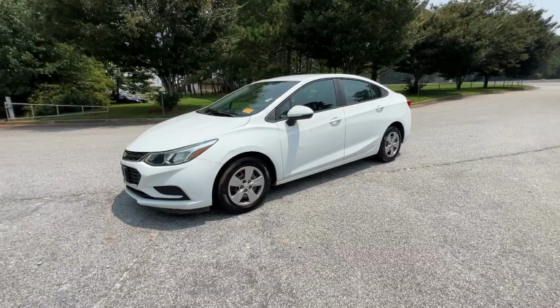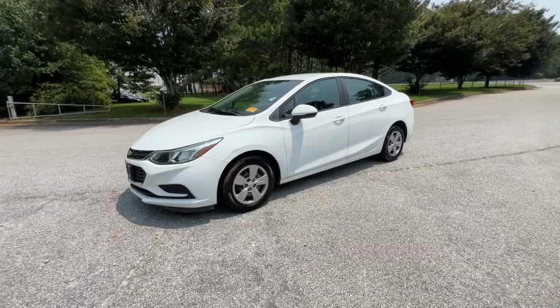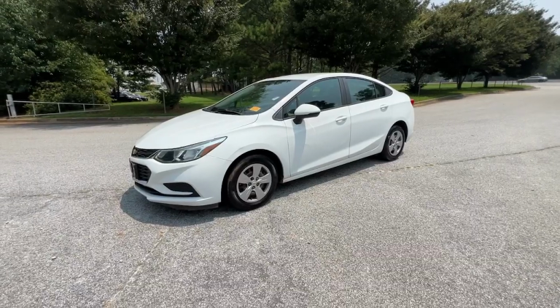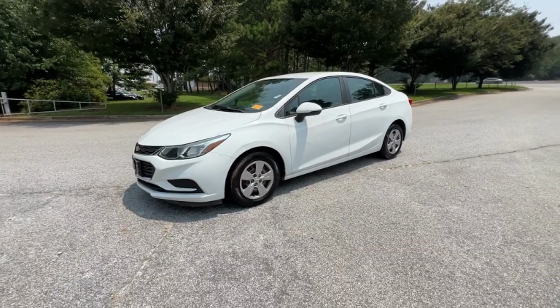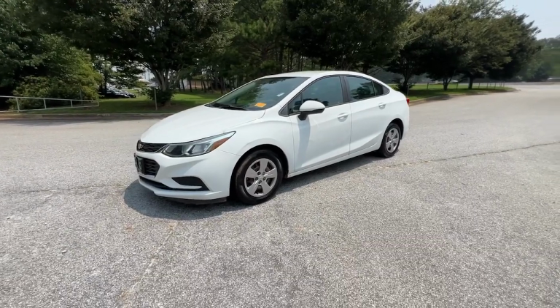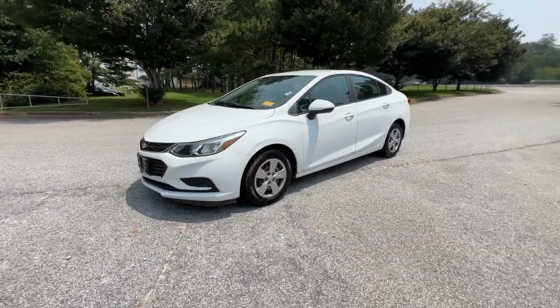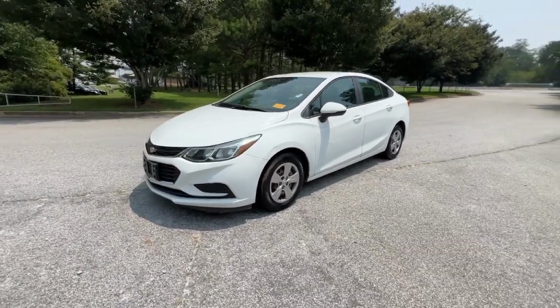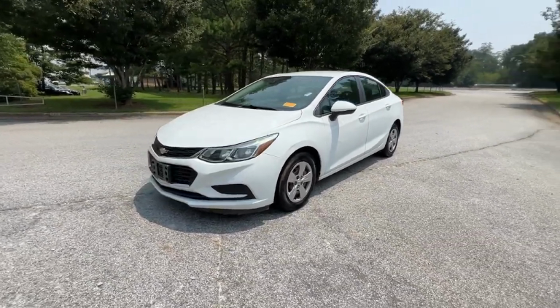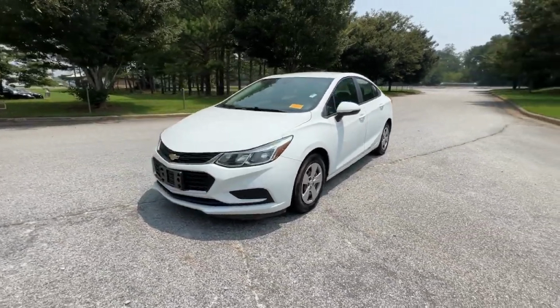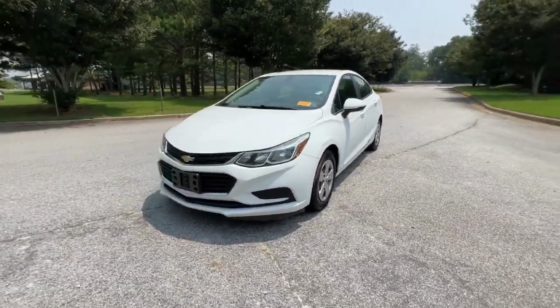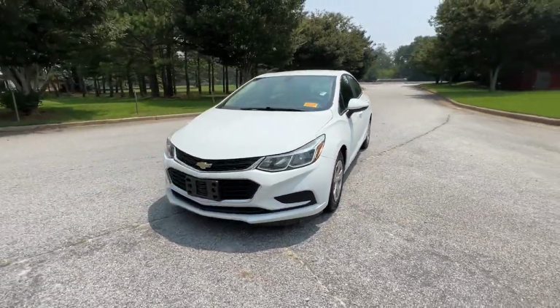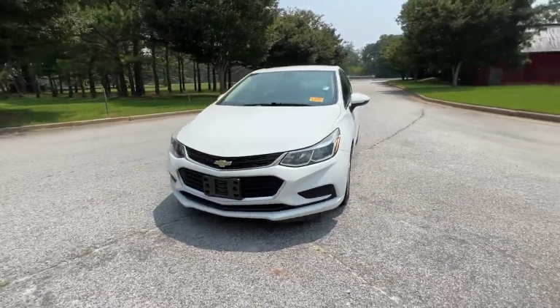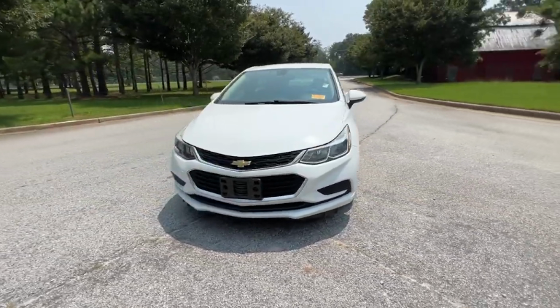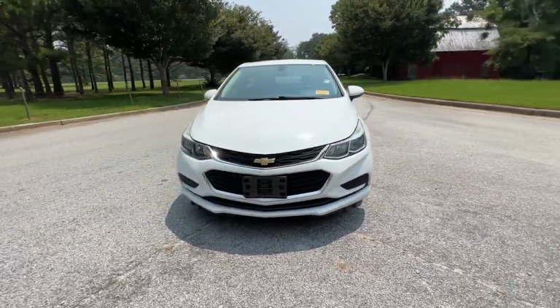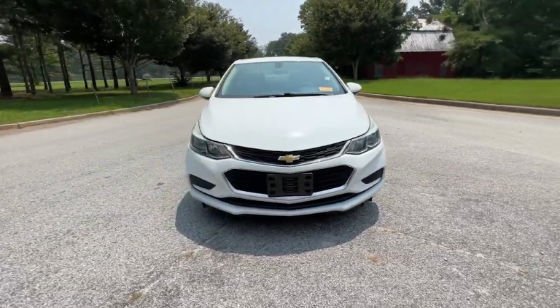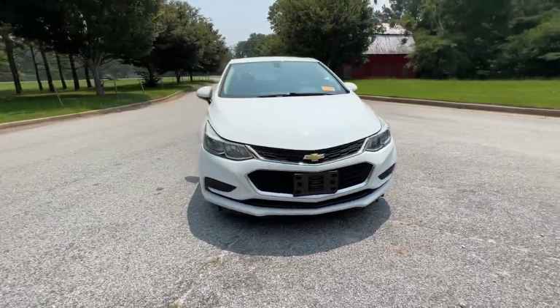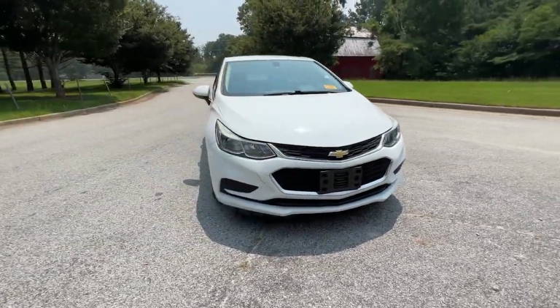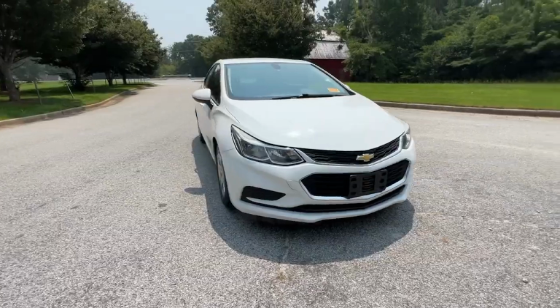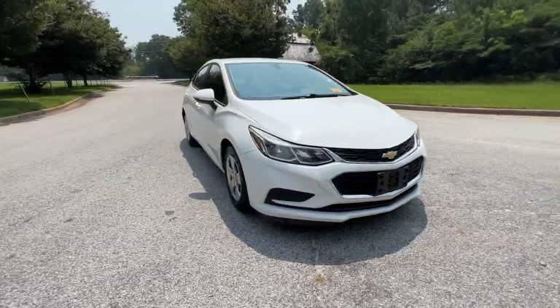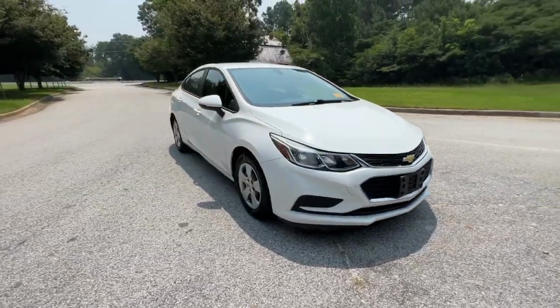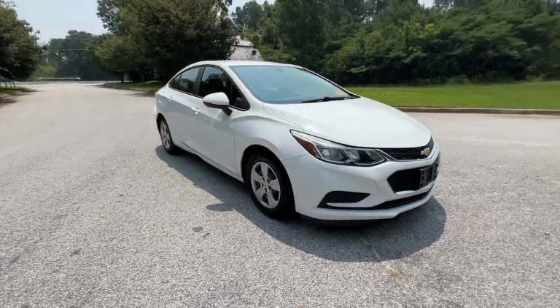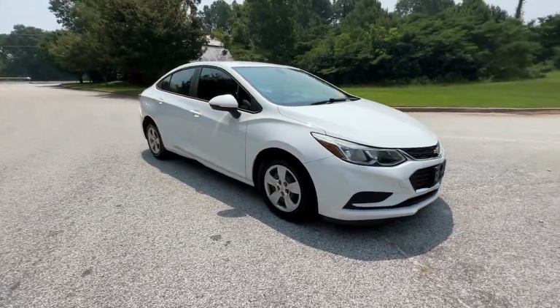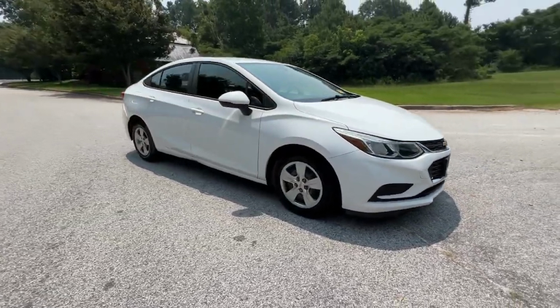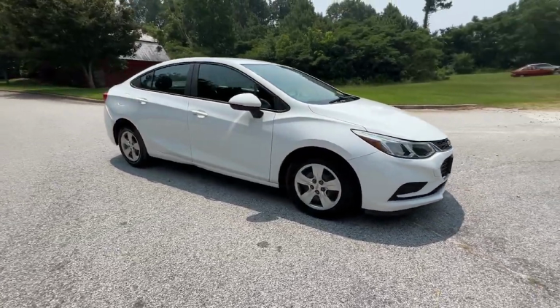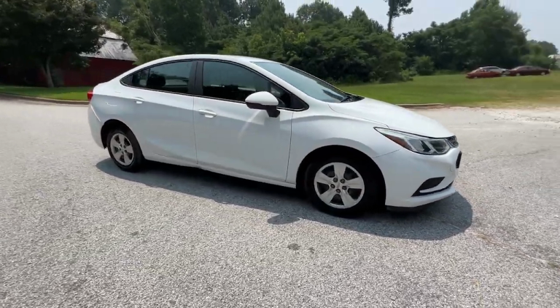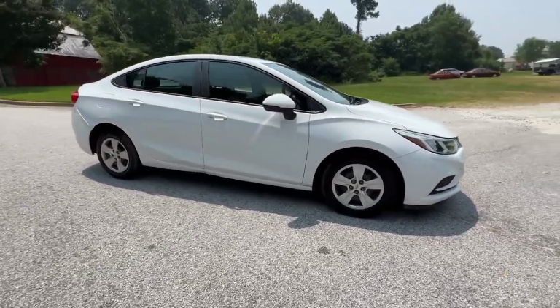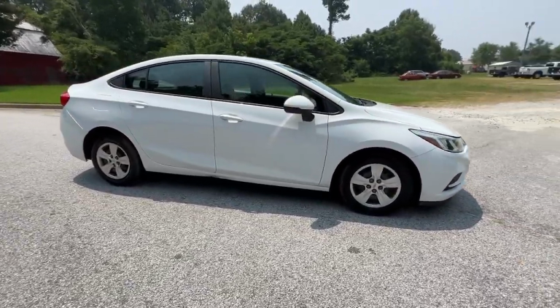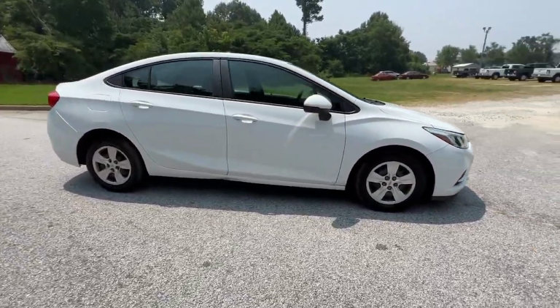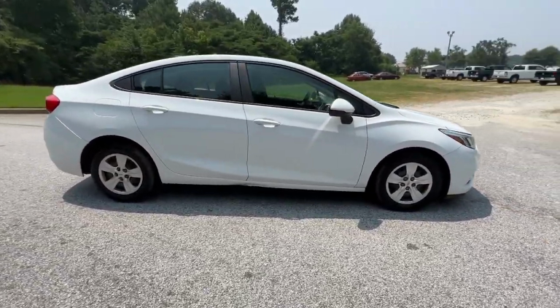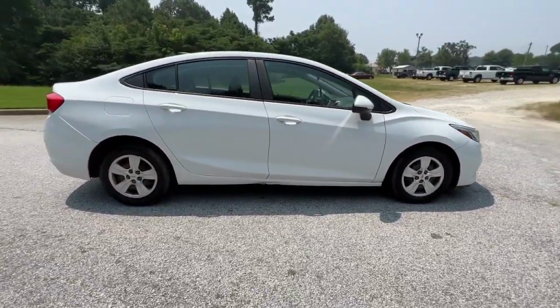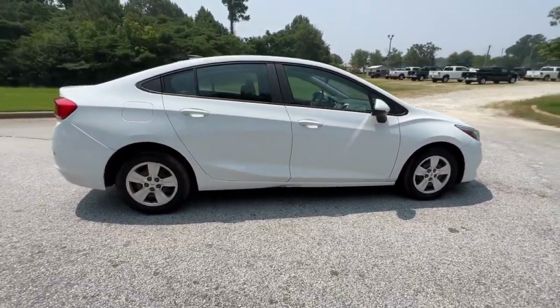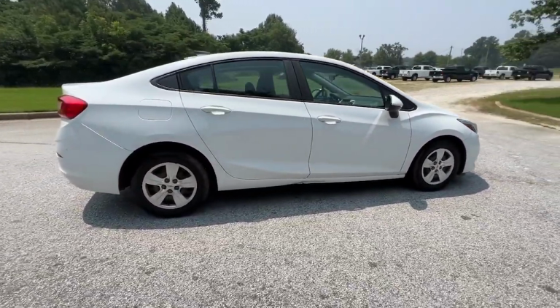Enjoy the view of this 2018 Chevrolet Cruze. With less than 100,000 miles on the odometer, this vehicle stands out from the rest.